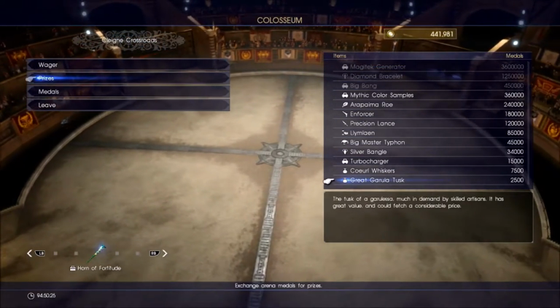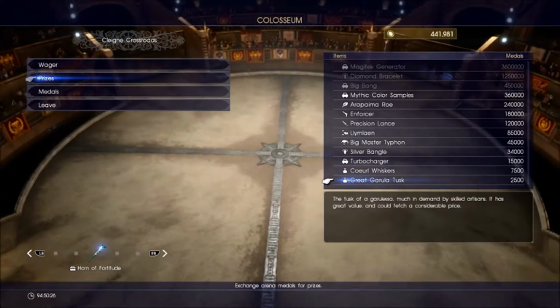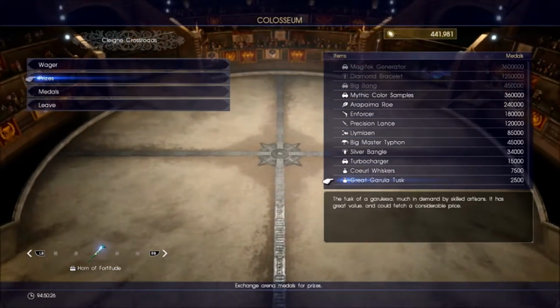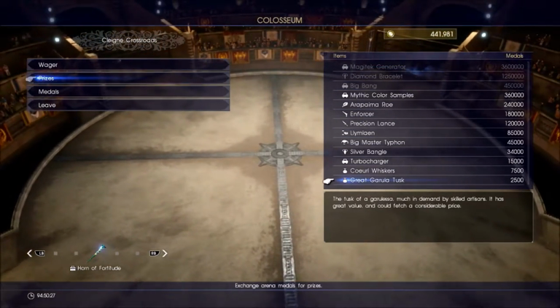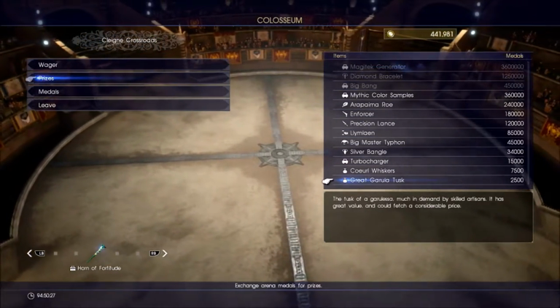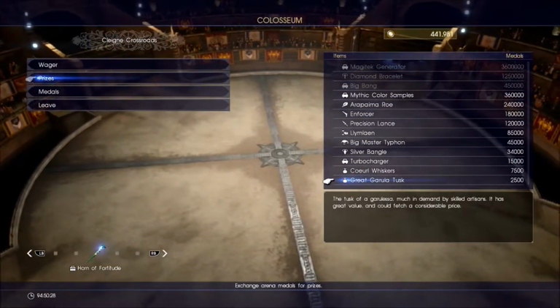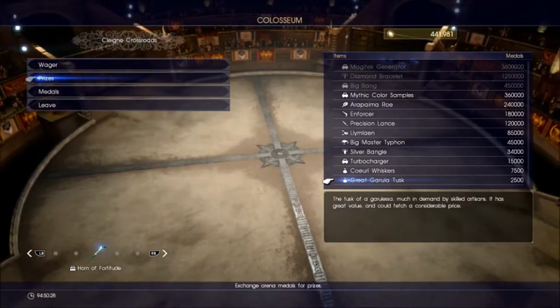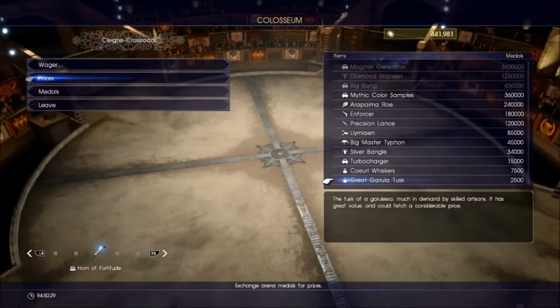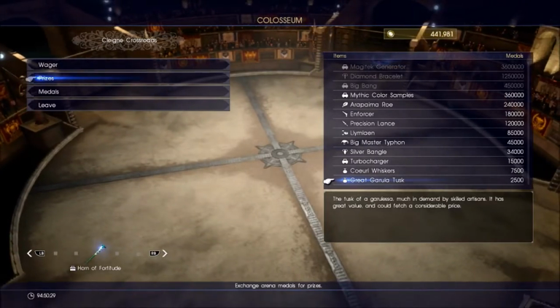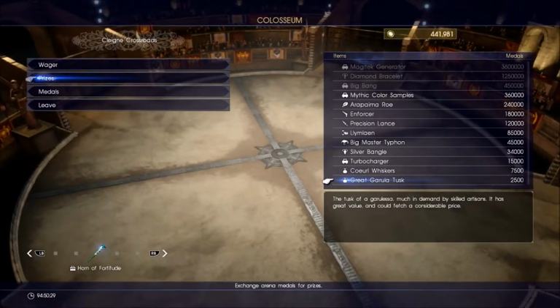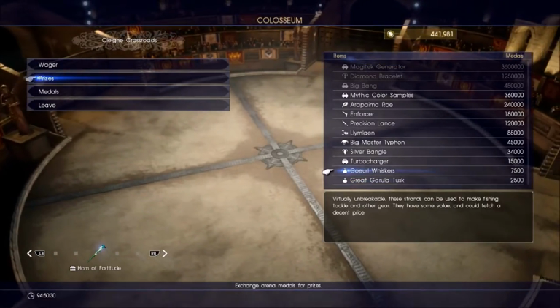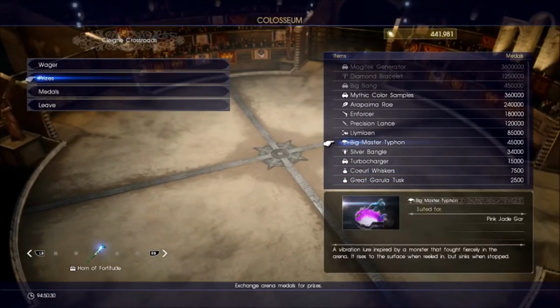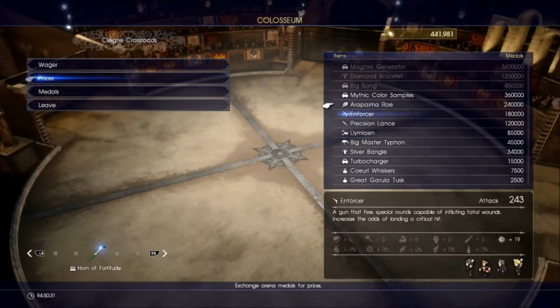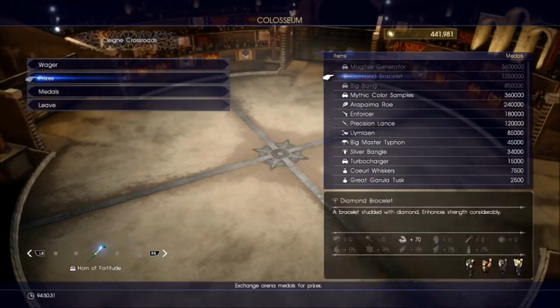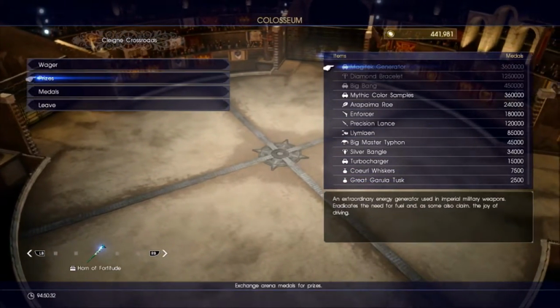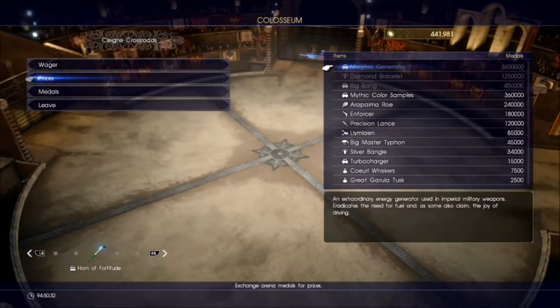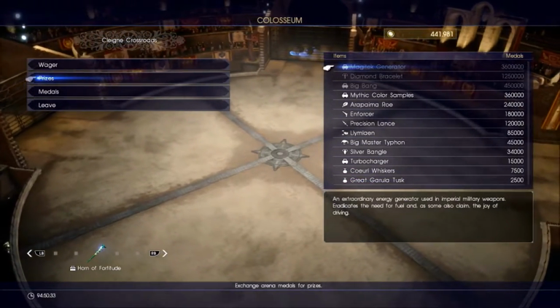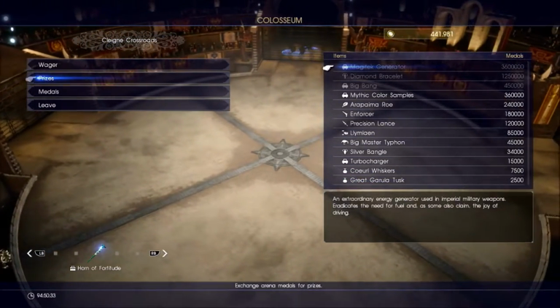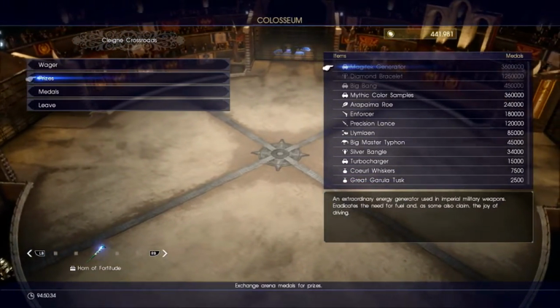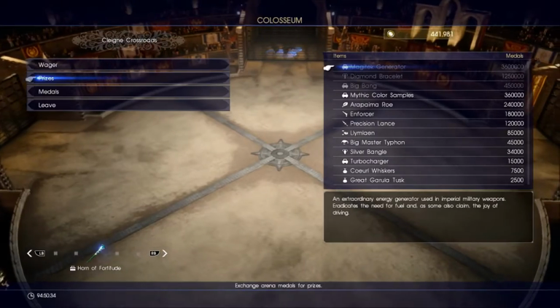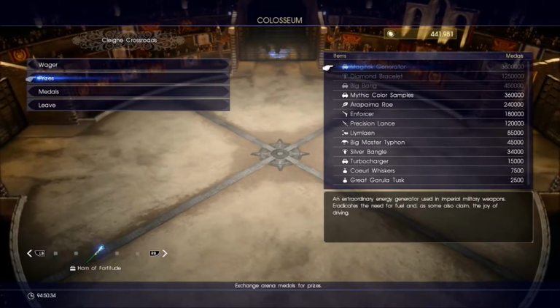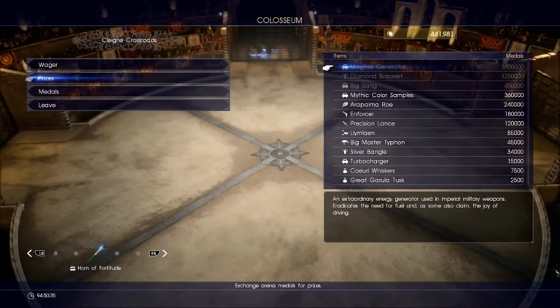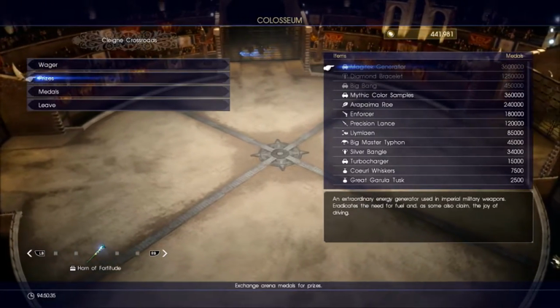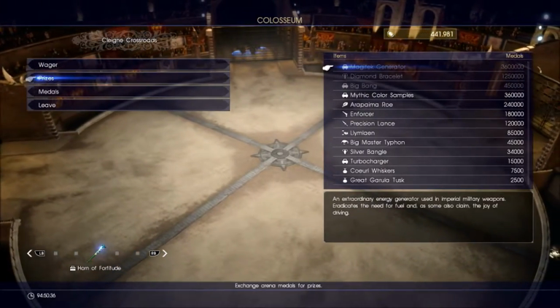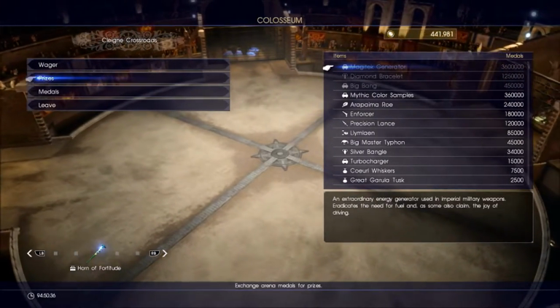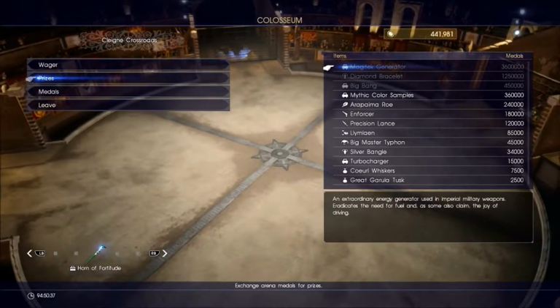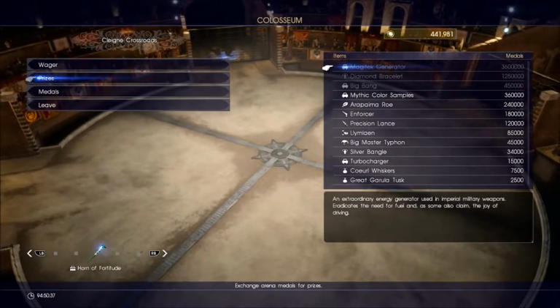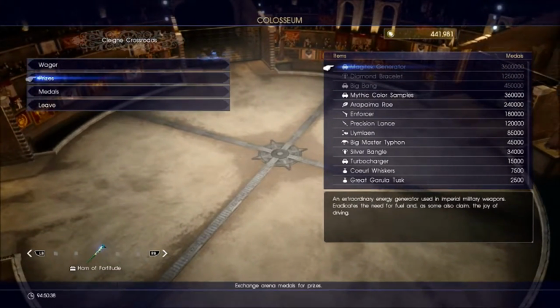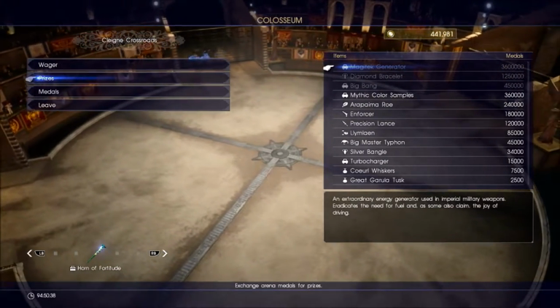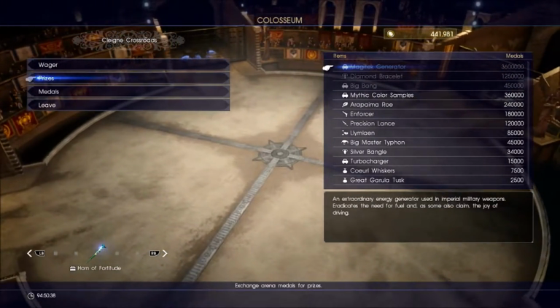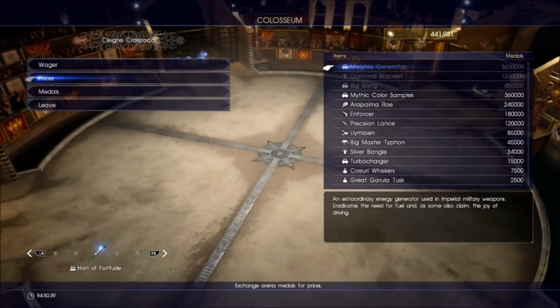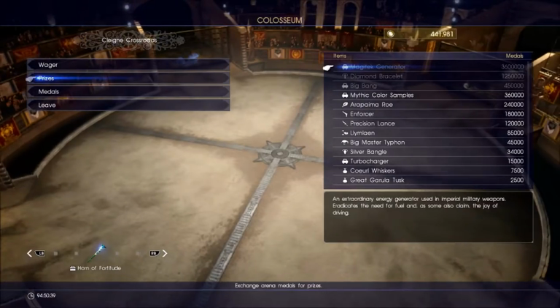You can only ever bet 9,999 at any one time. So once you make like 30,000 or so, you can pretty much gamble 9,999 every single time. If you lose you'll probably get it back on the next one once you've figured out the method.